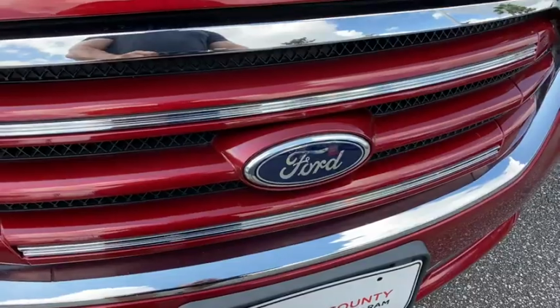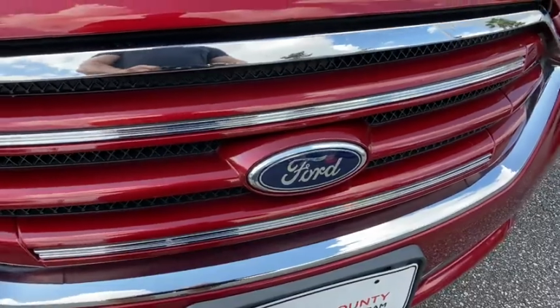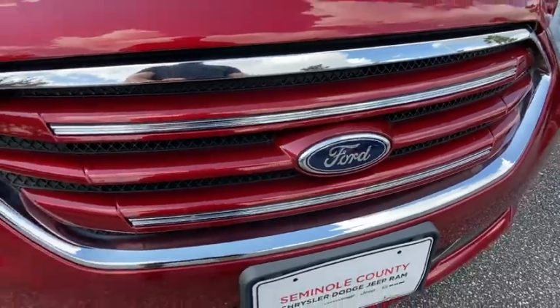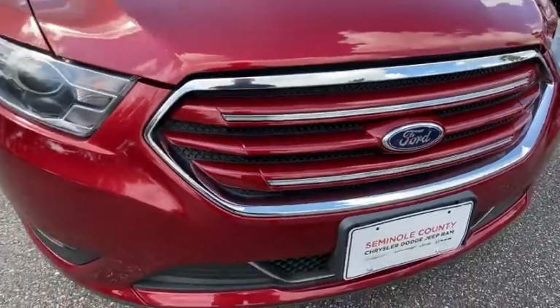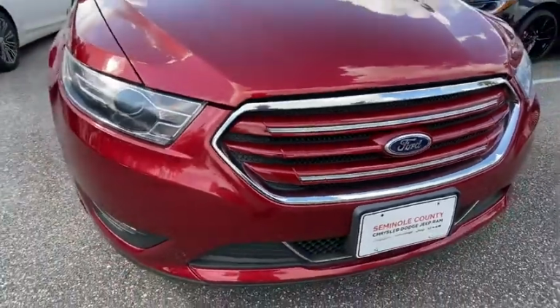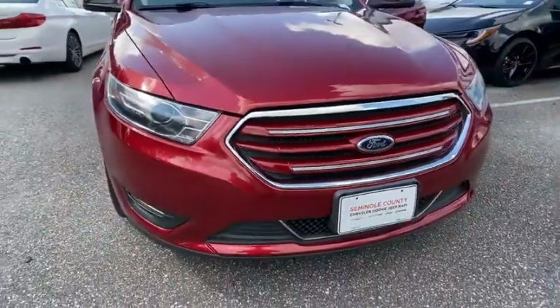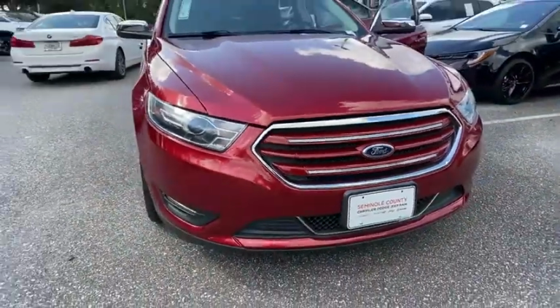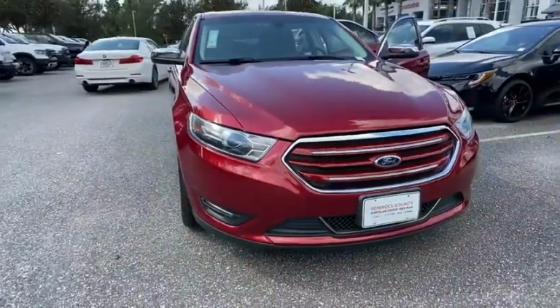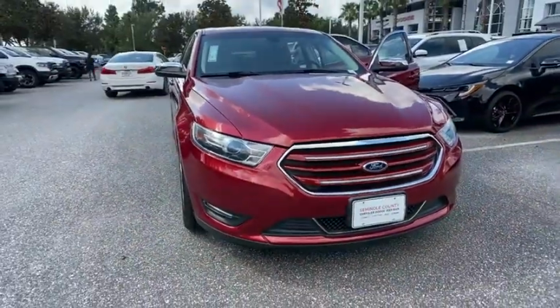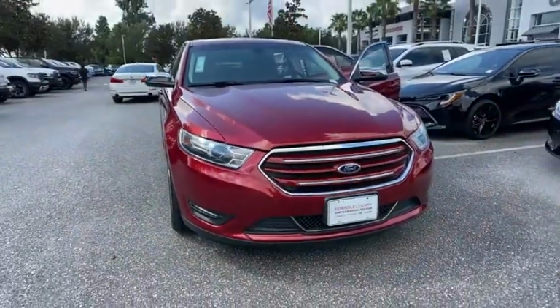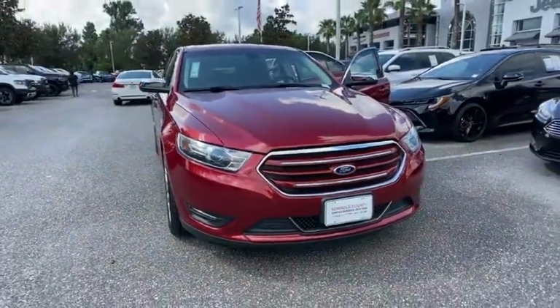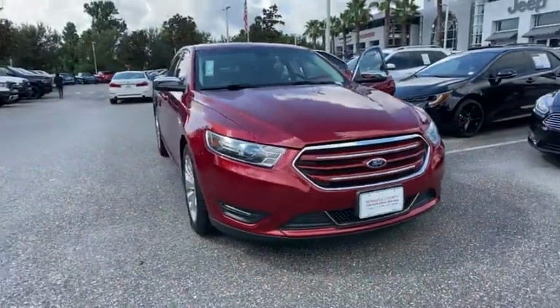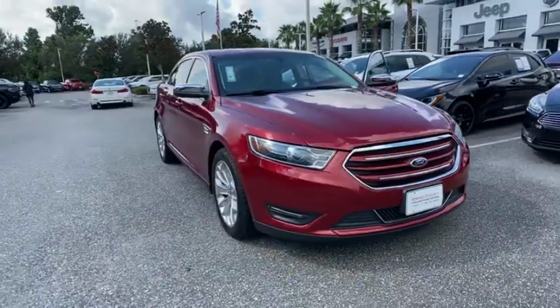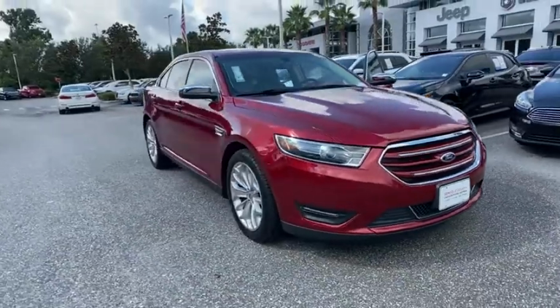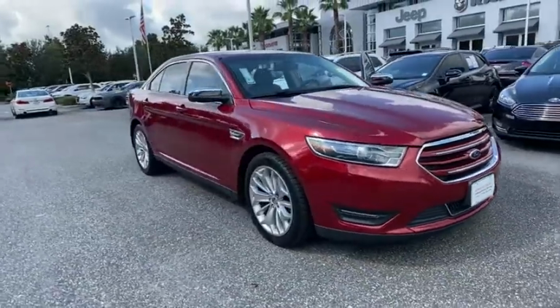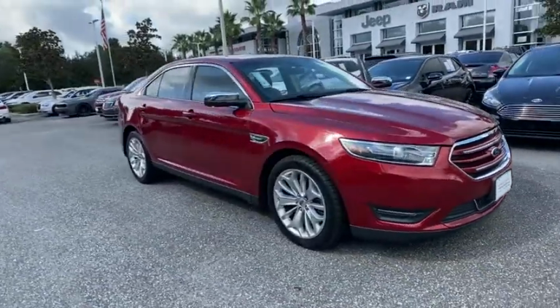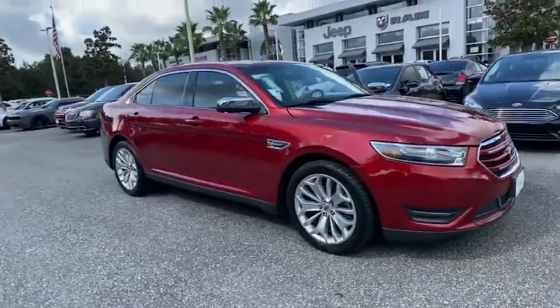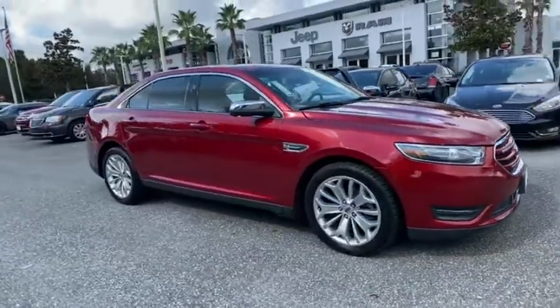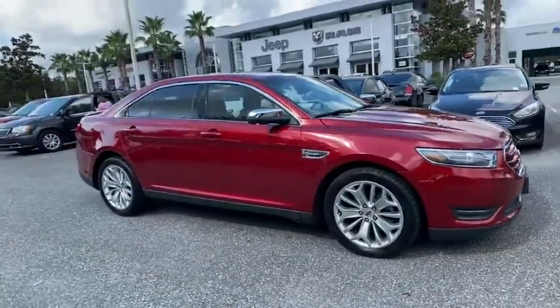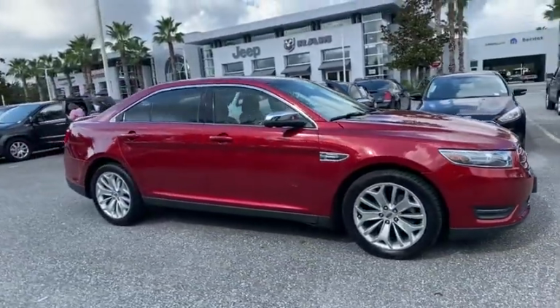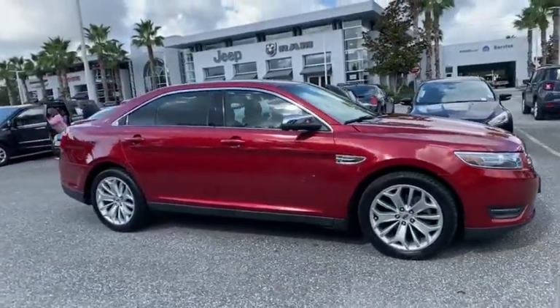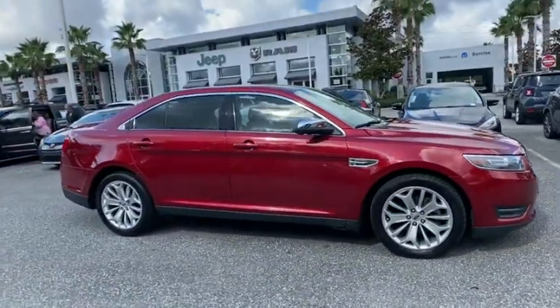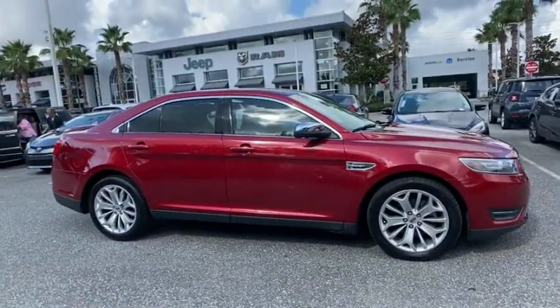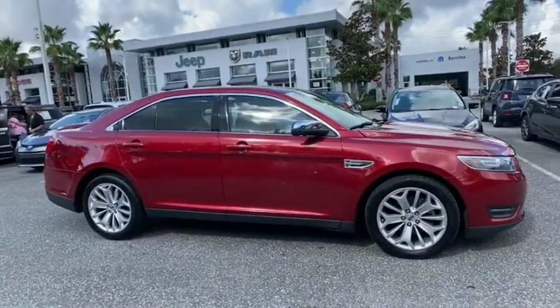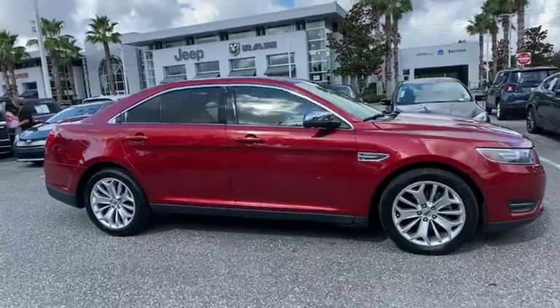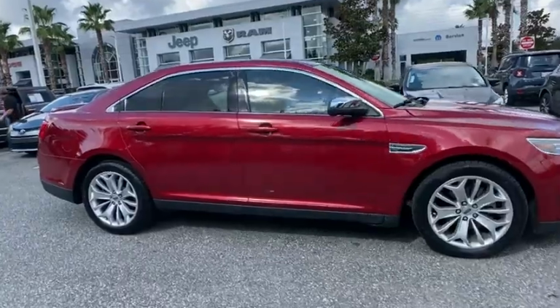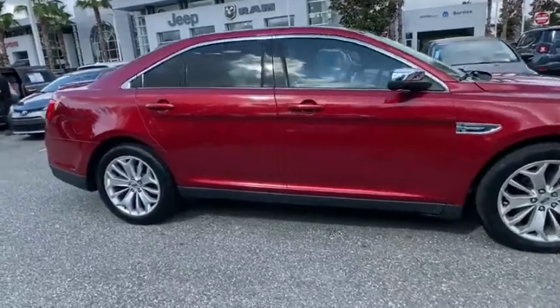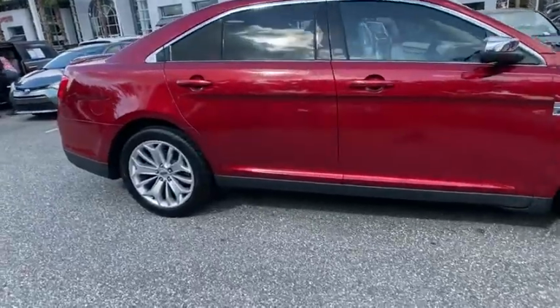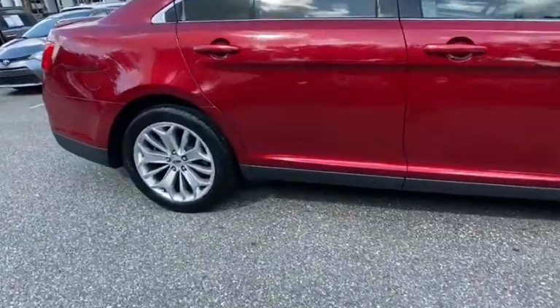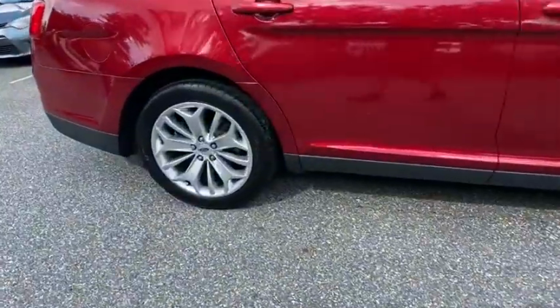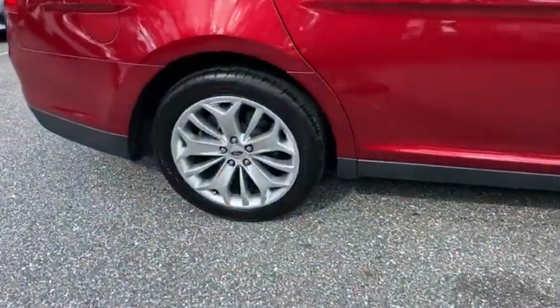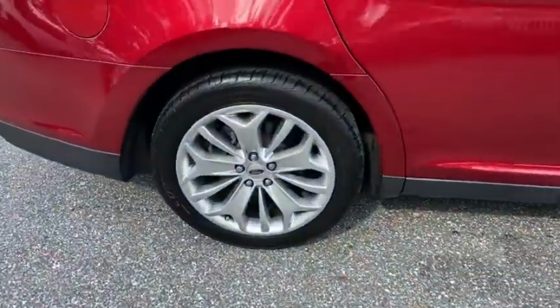Take a ride in a 2016 Ford Taurus. This is it. Crafted by an obsessive engineering and design team, the Taurus was created to compete with some of the world's best. This vehicle has less than 6,000 miles.